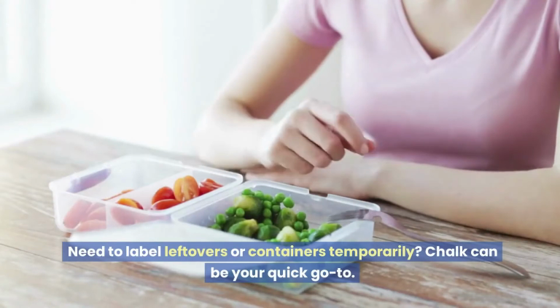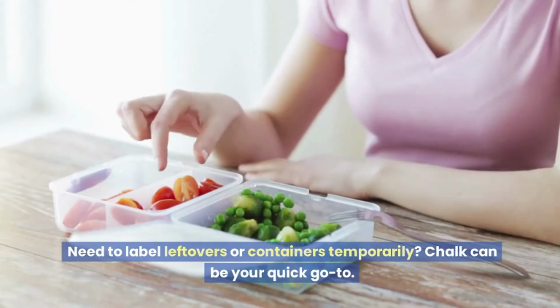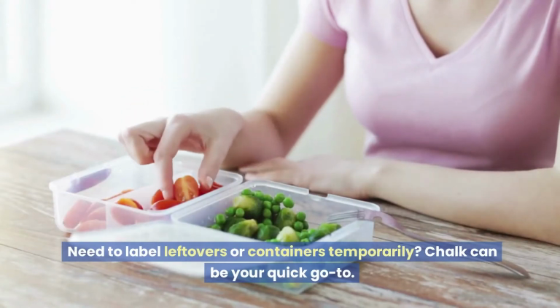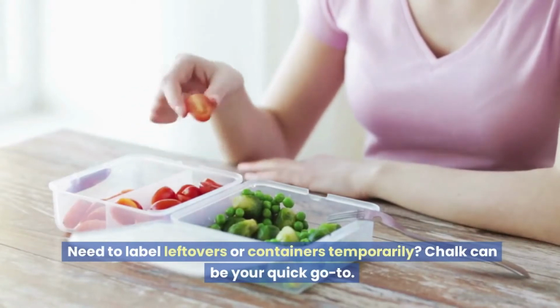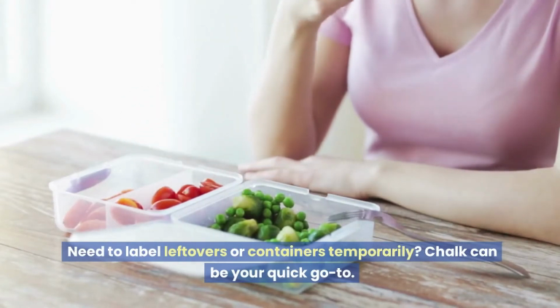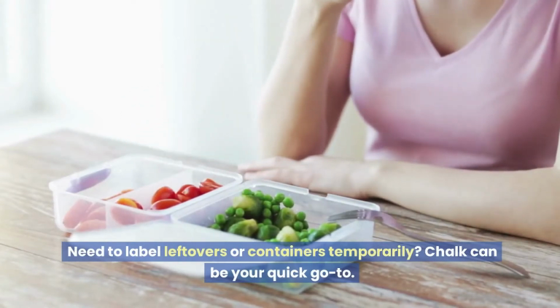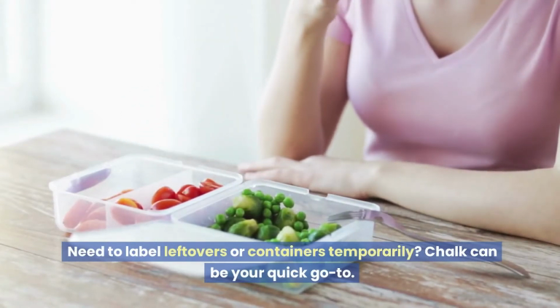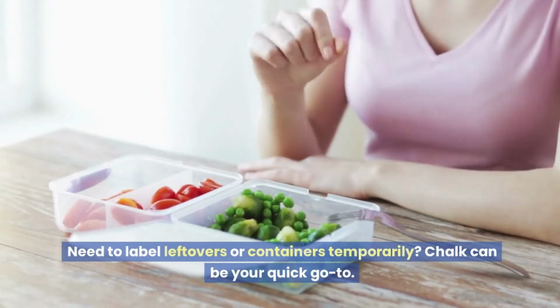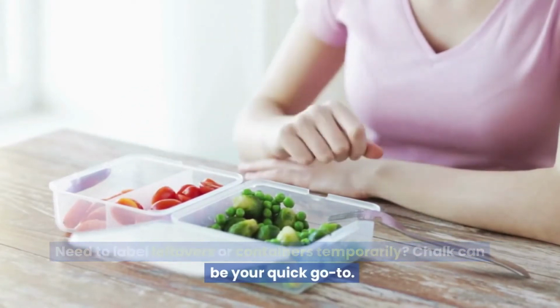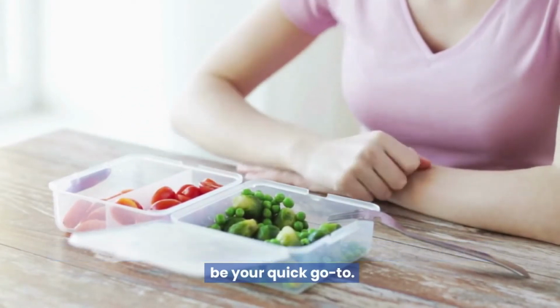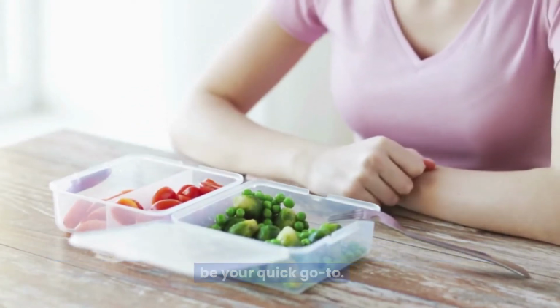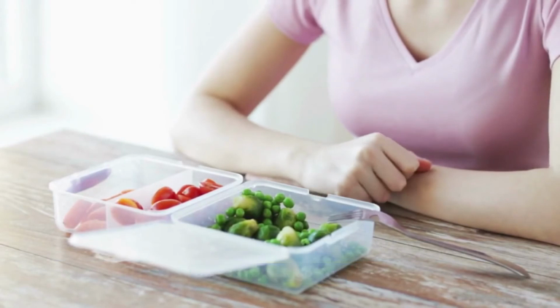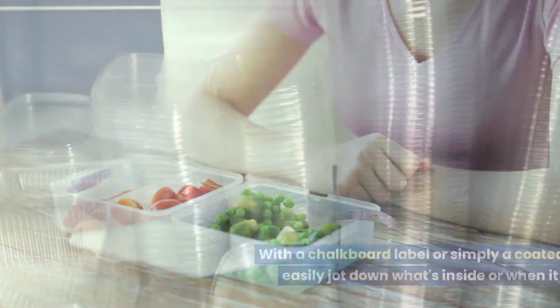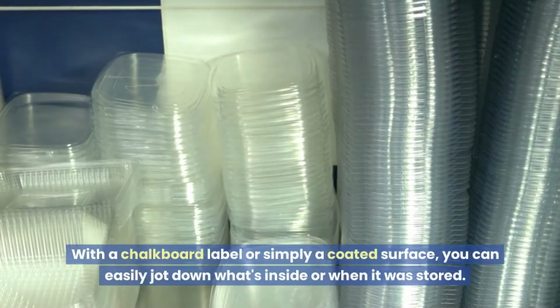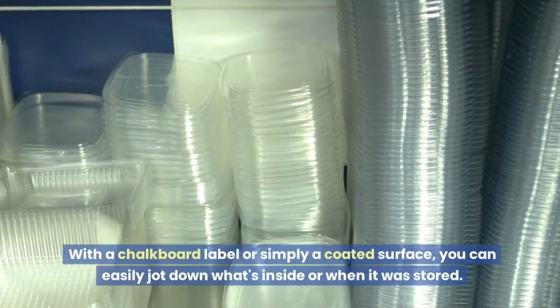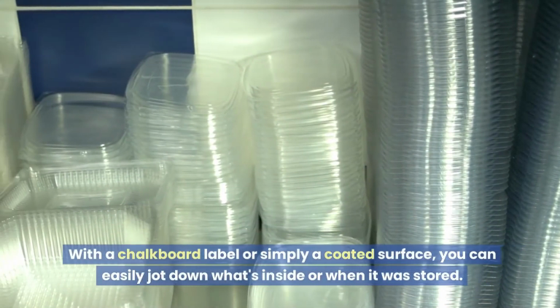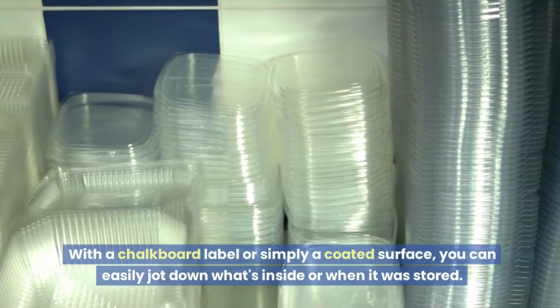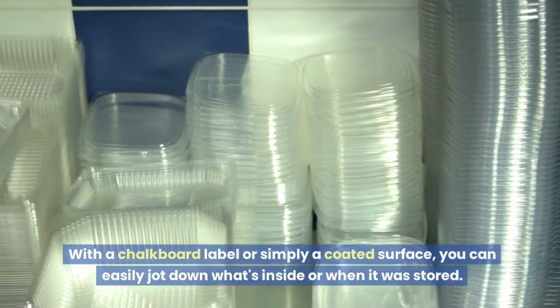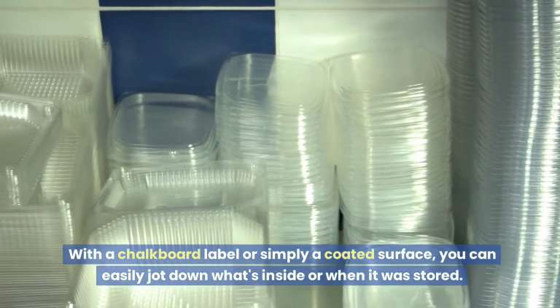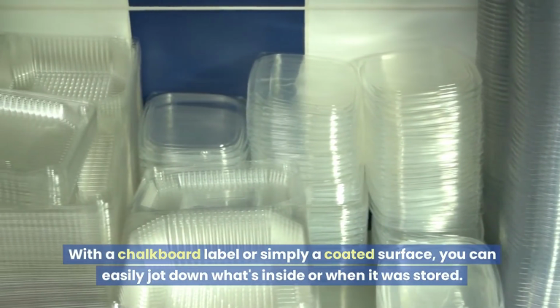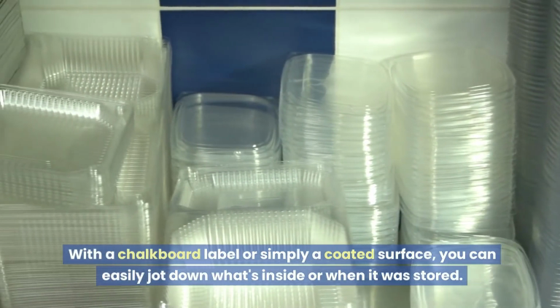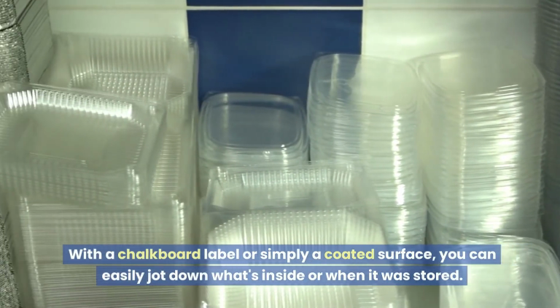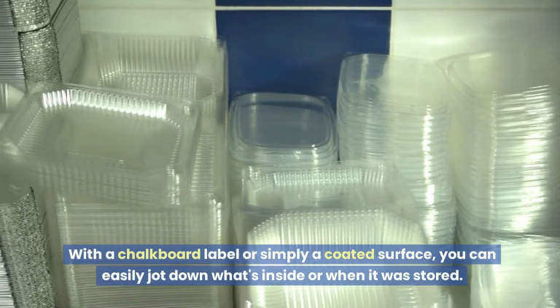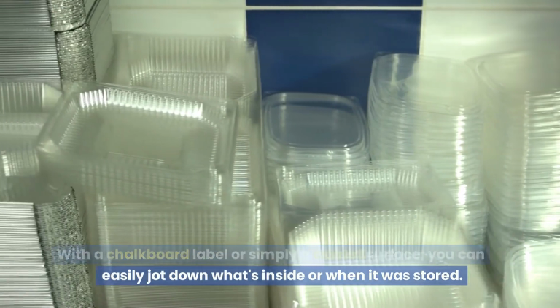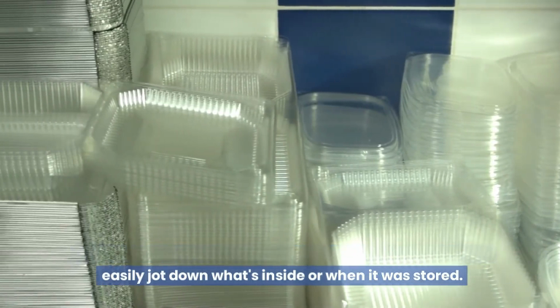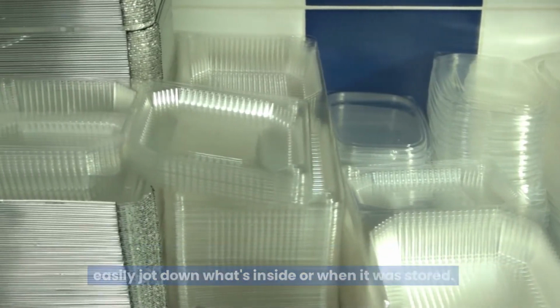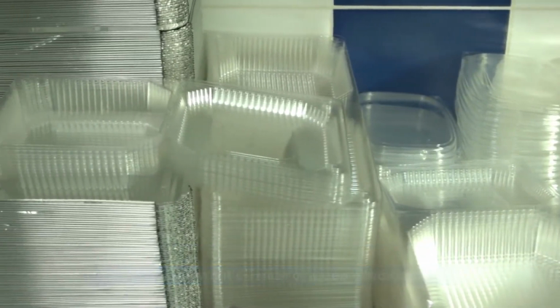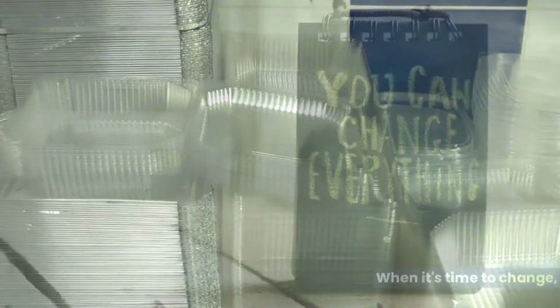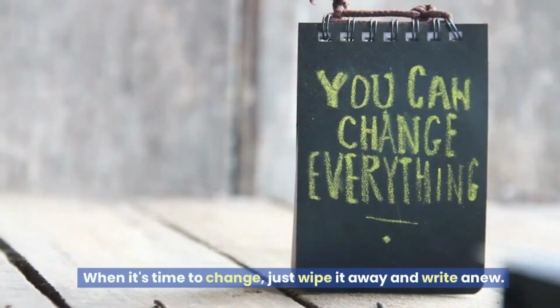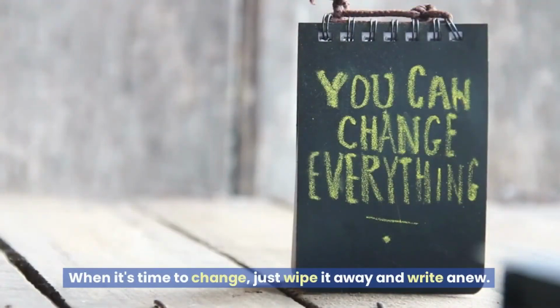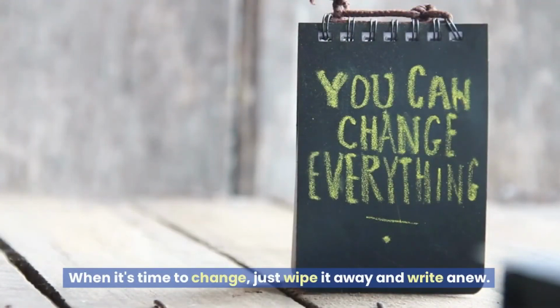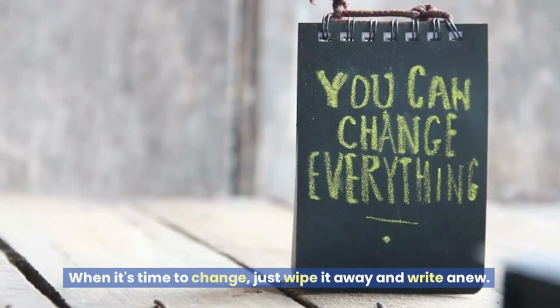Temporary labels: need to label leftovers or containers temporarily? Chalk can be your quick go-to. With a chalkboard label or simply a coated surface, you can easily jot down what's inside or when it was stored. When it's time to change, just wipe it away and write a new one.